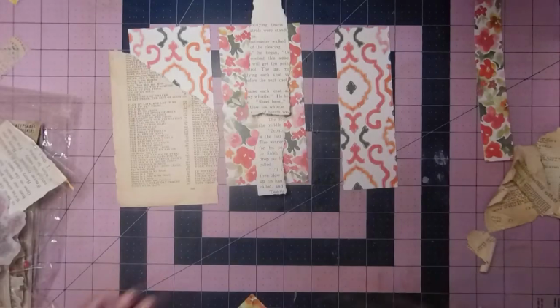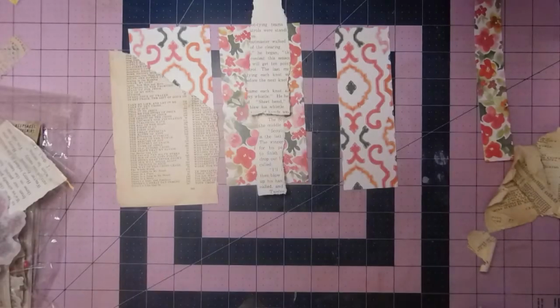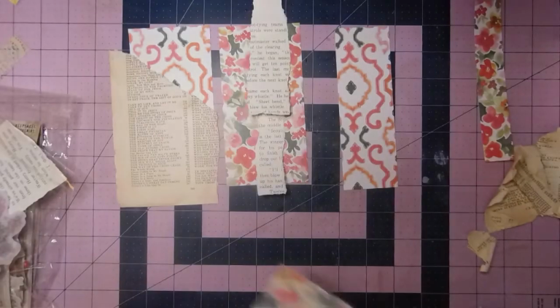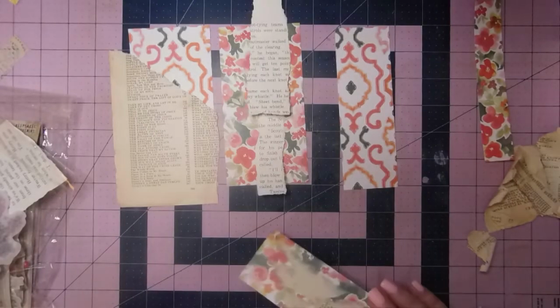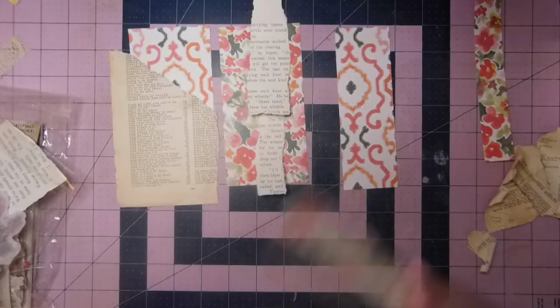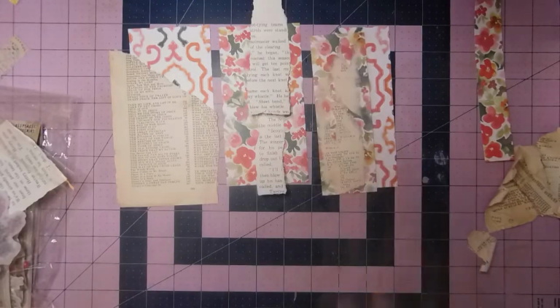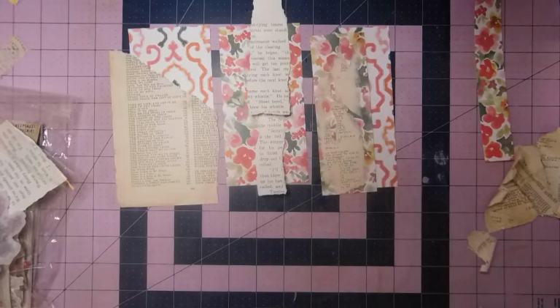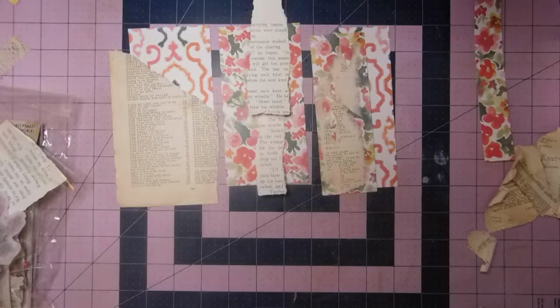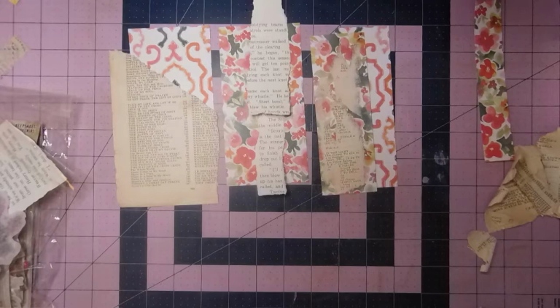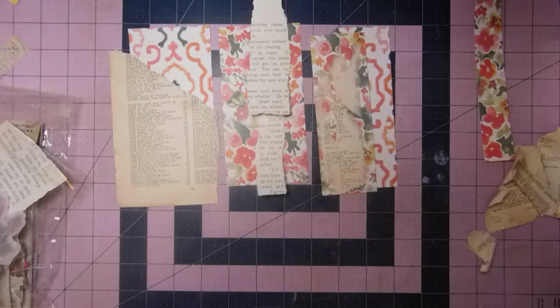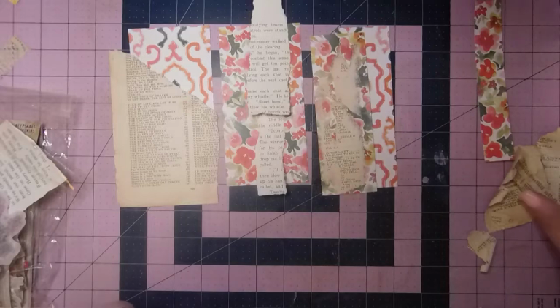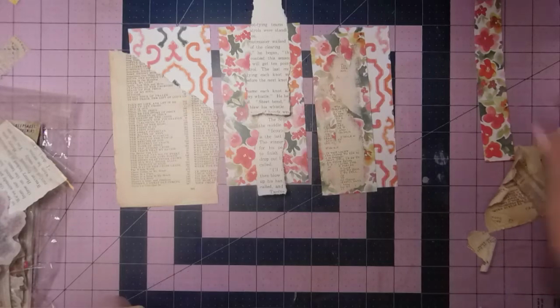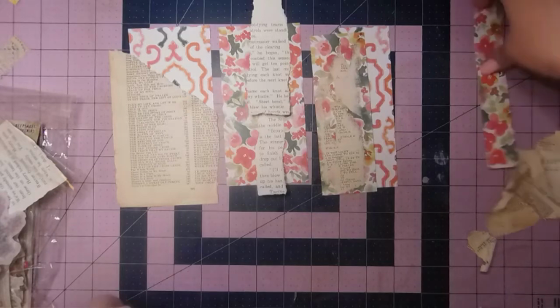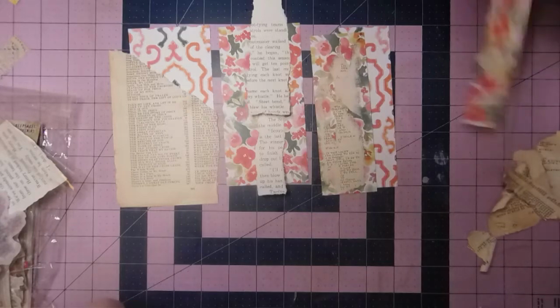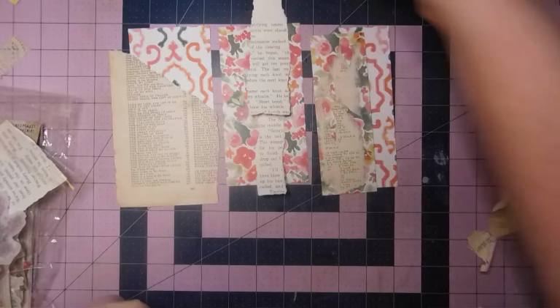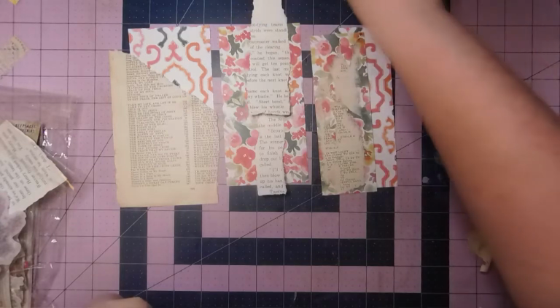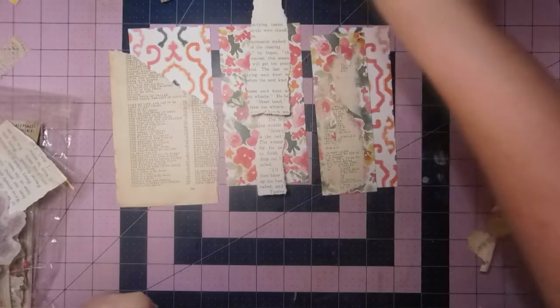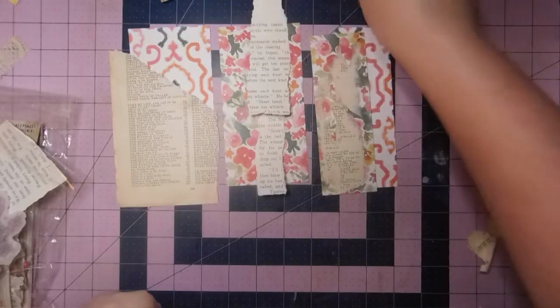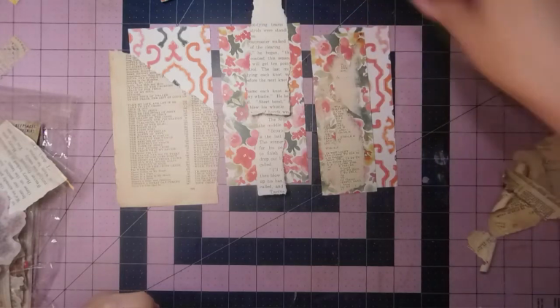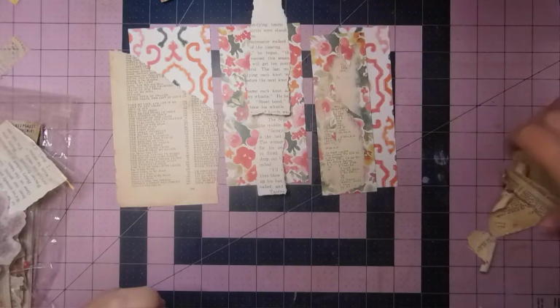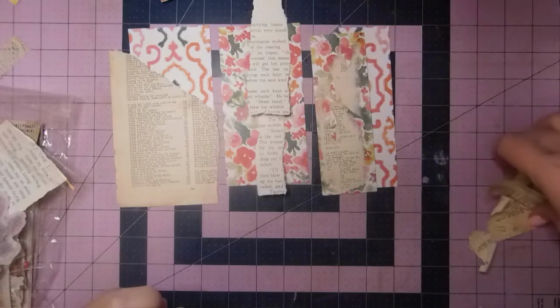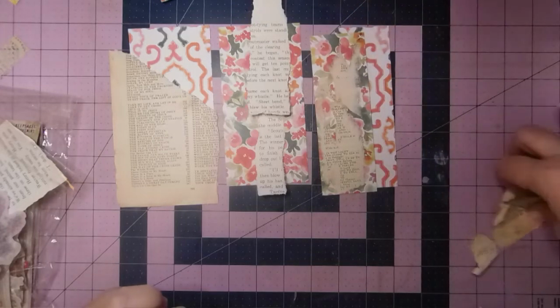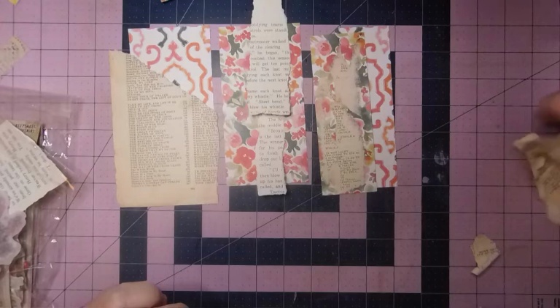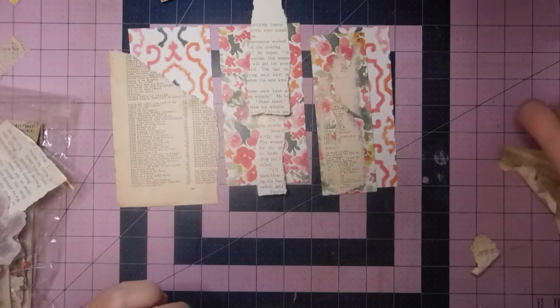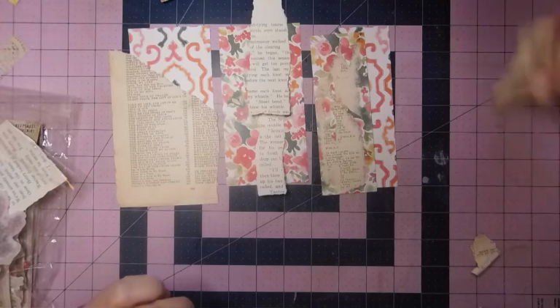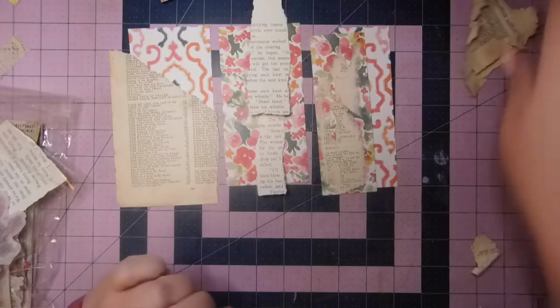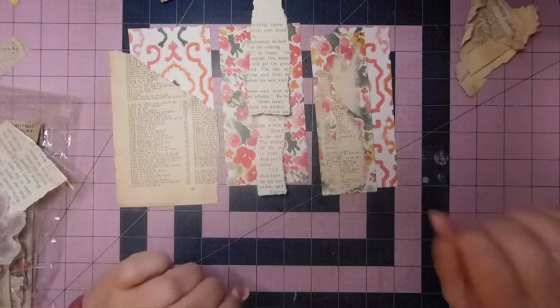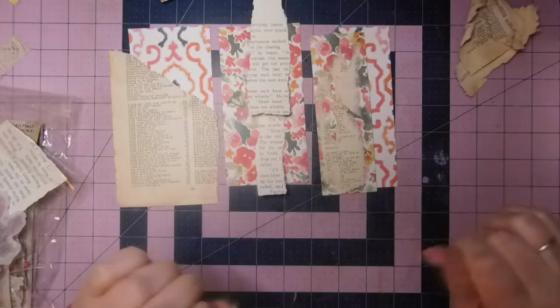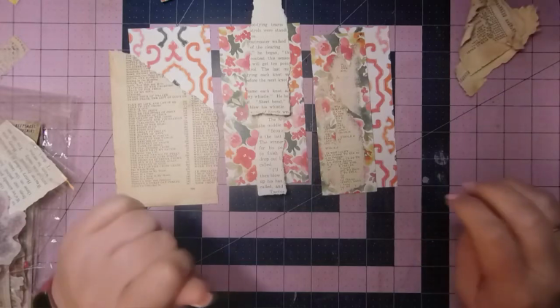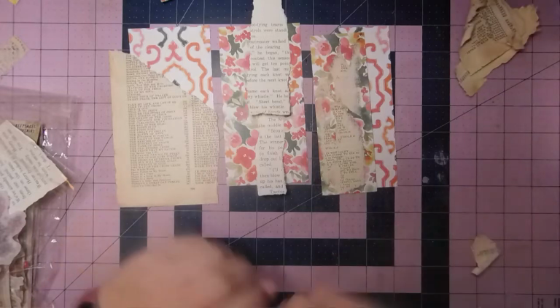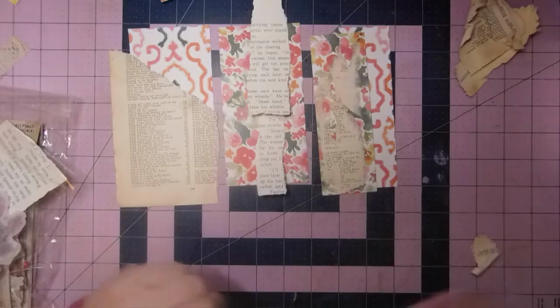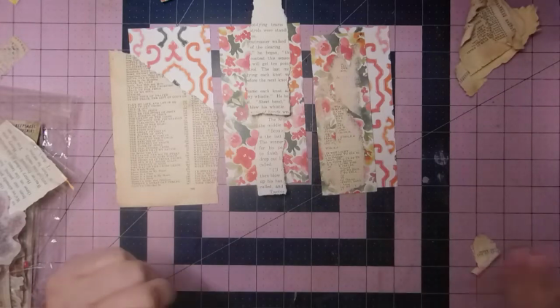Hi everyone, welcome back to Scrappin' Saturday, week 2. This week is bookmarks and envelopes.